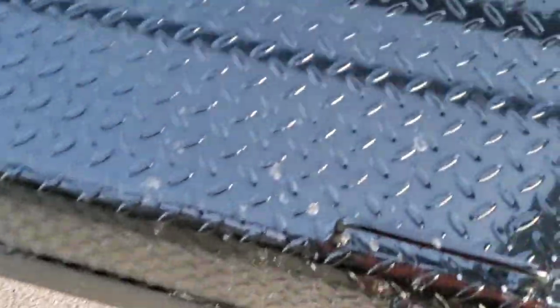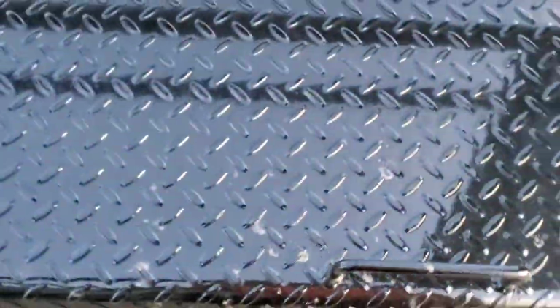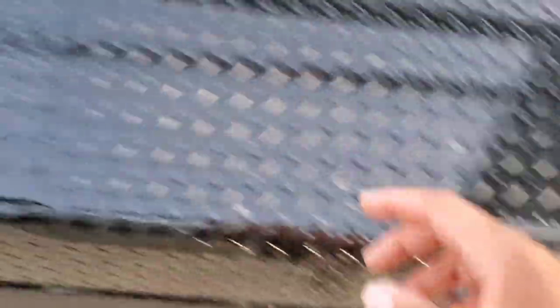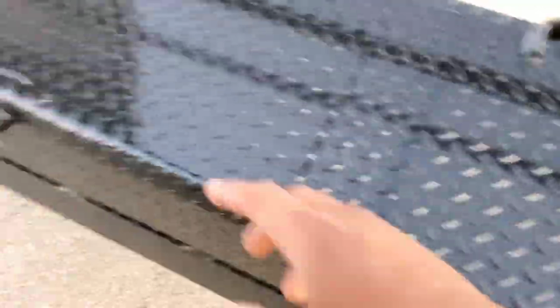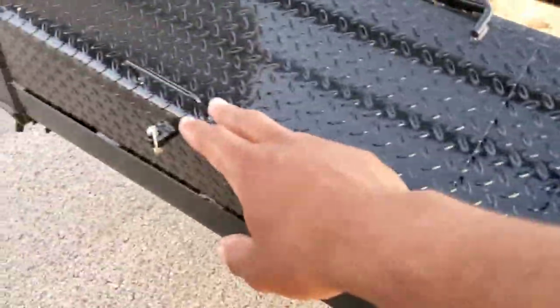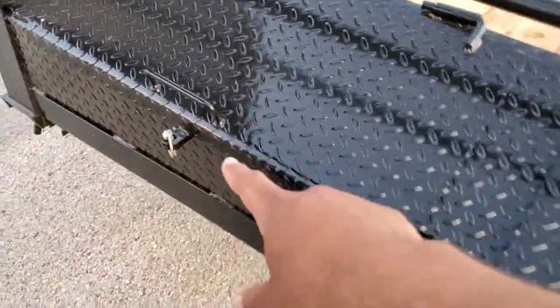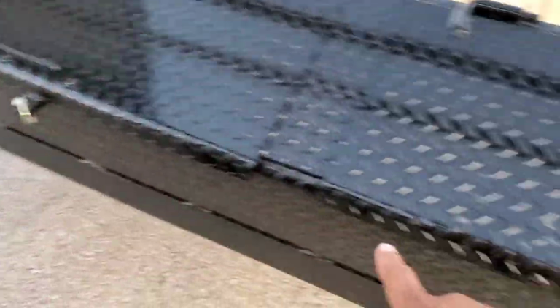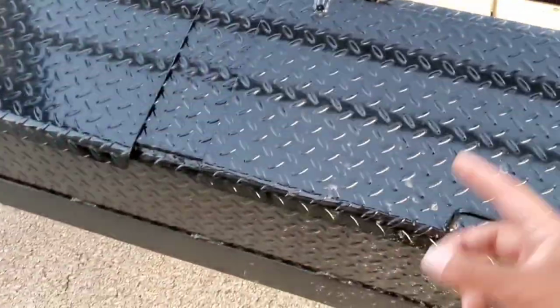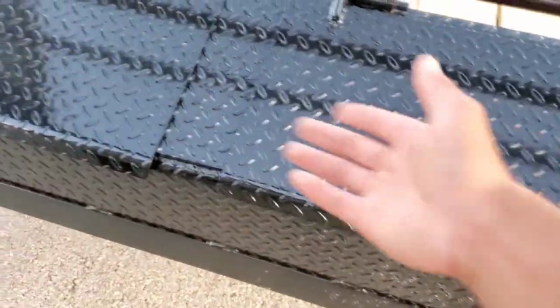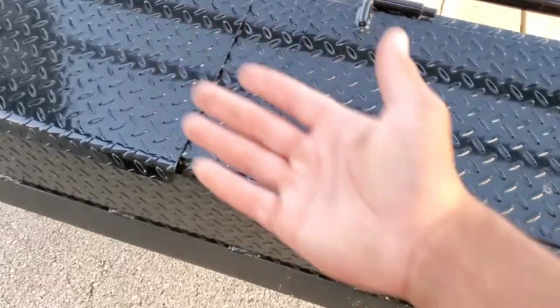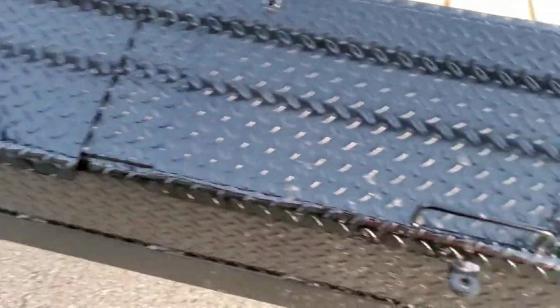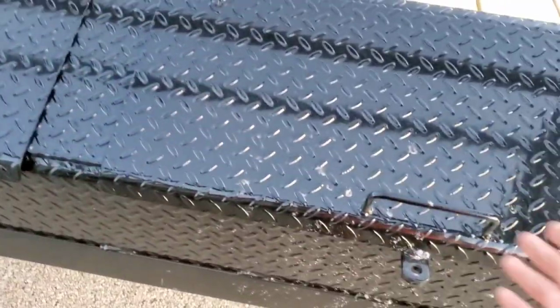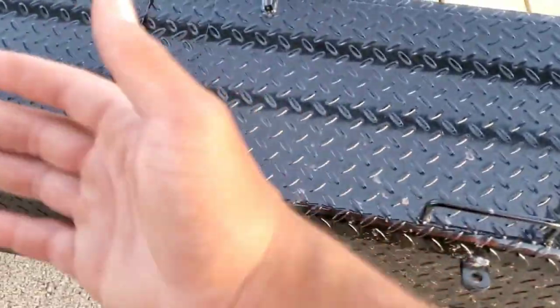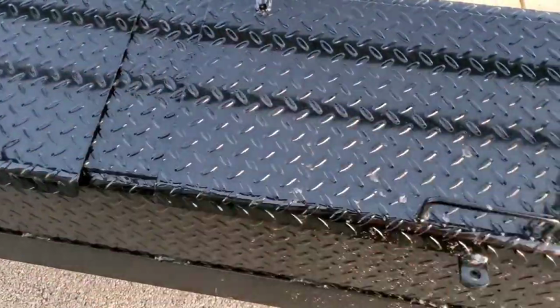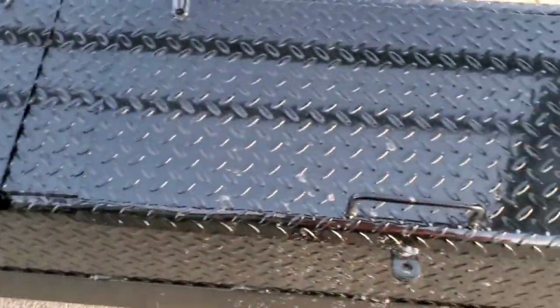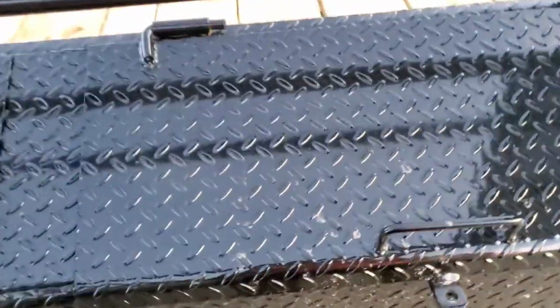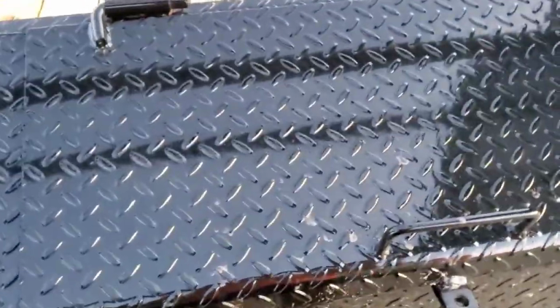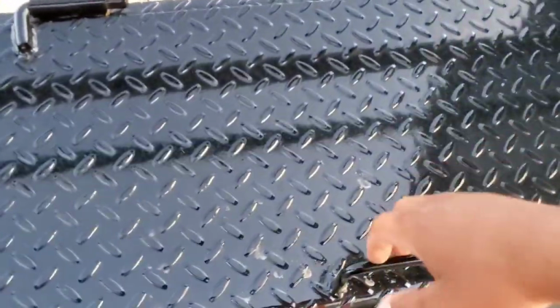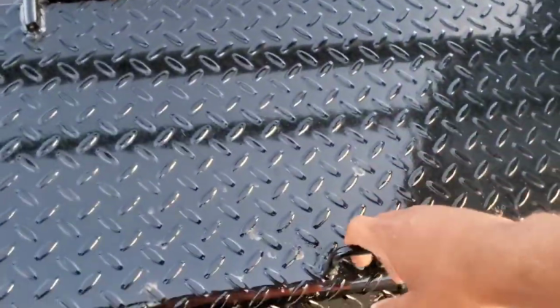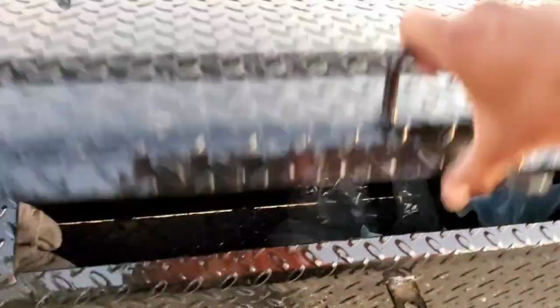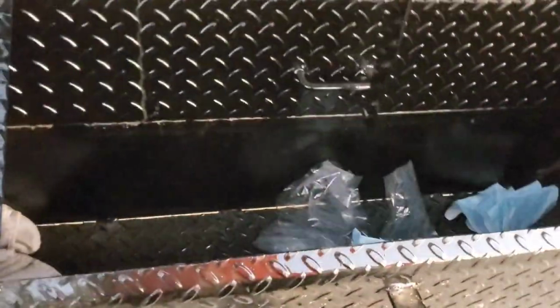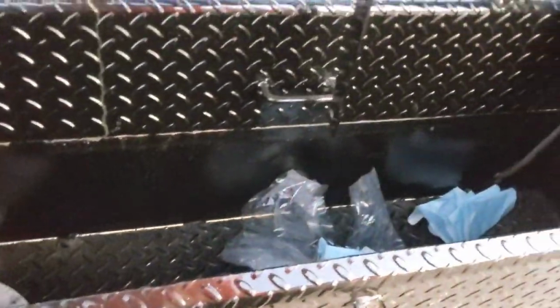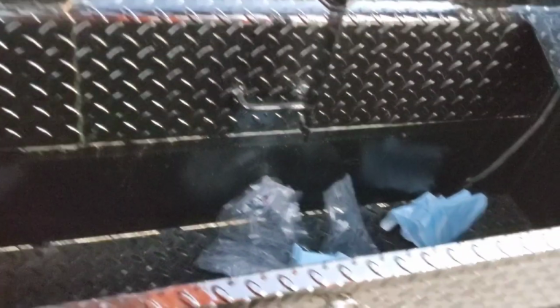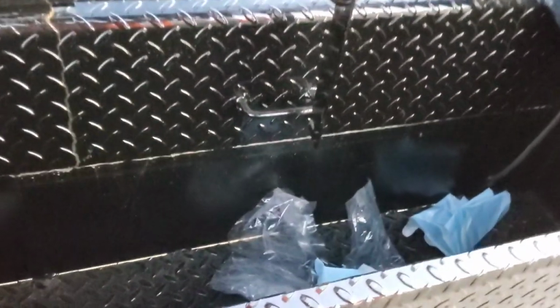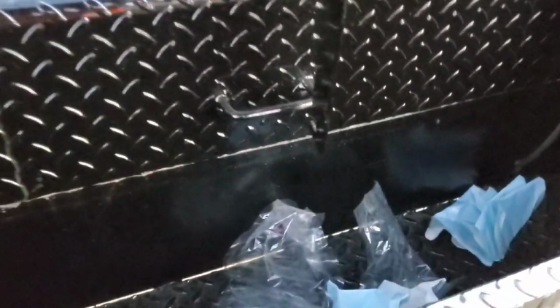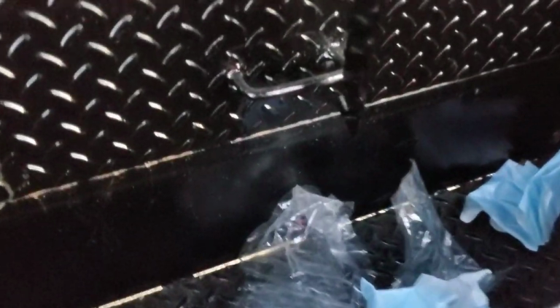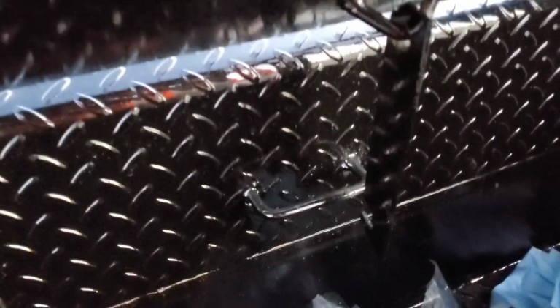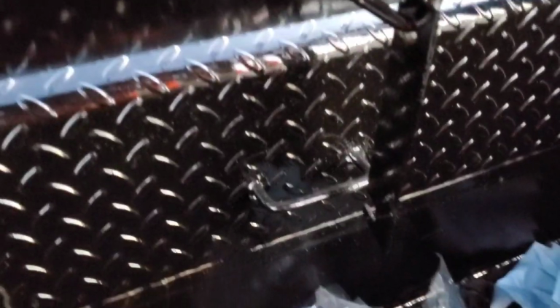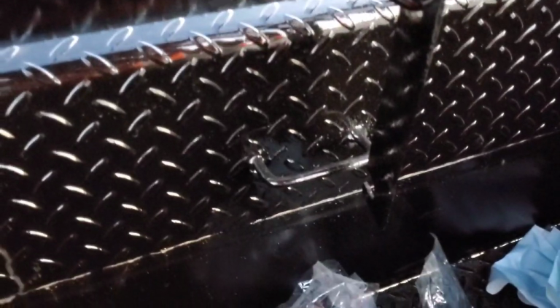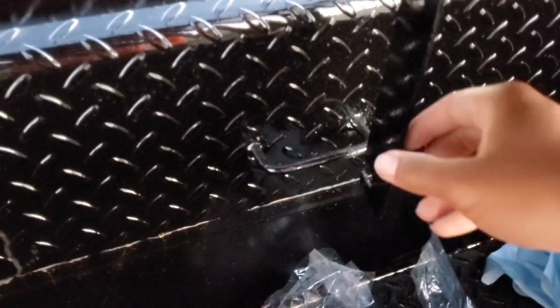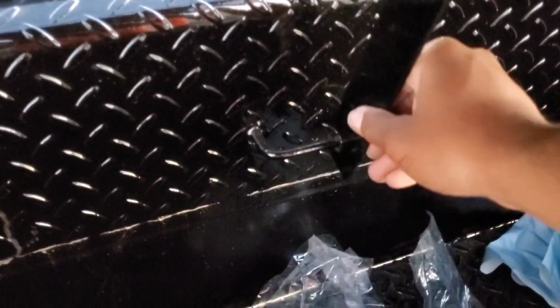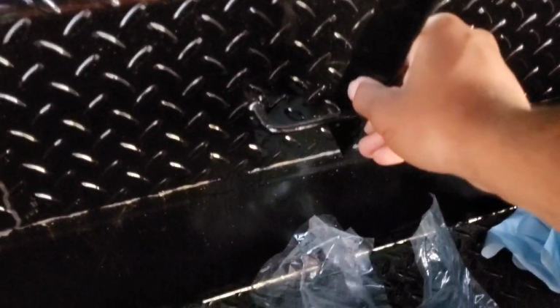Up here you got the toolboxes. There are two toolboxes but they're all conjoined into one, so technically it's just one big toolbox. They don't have shocks on them.